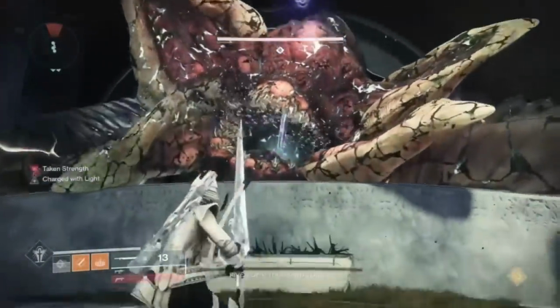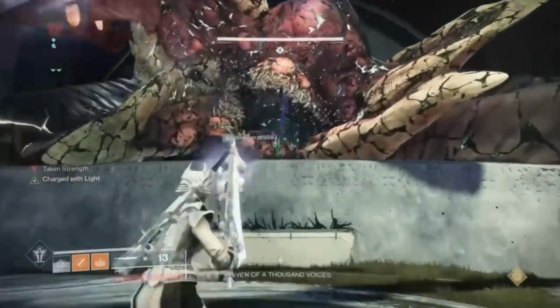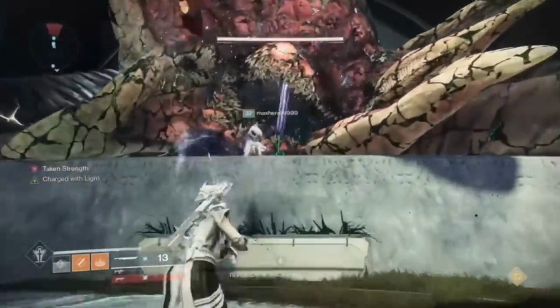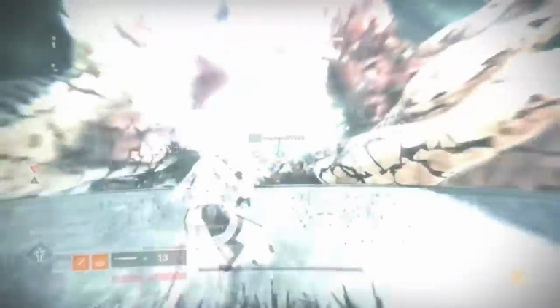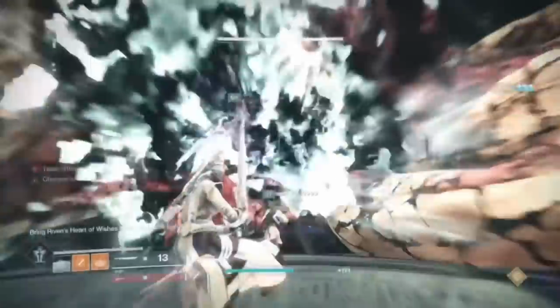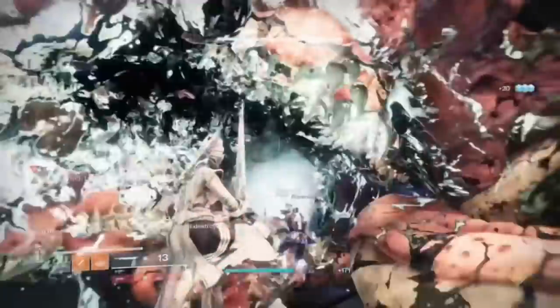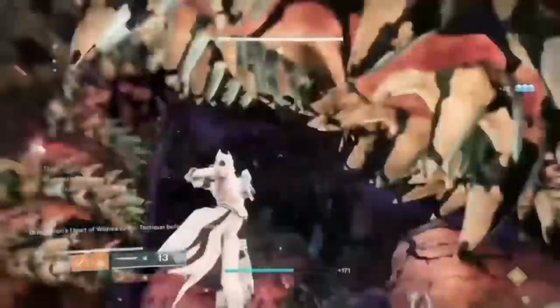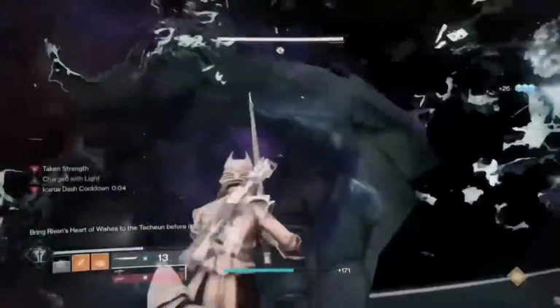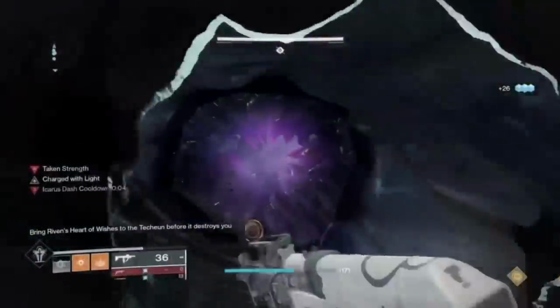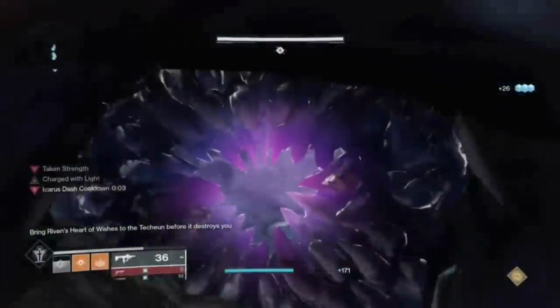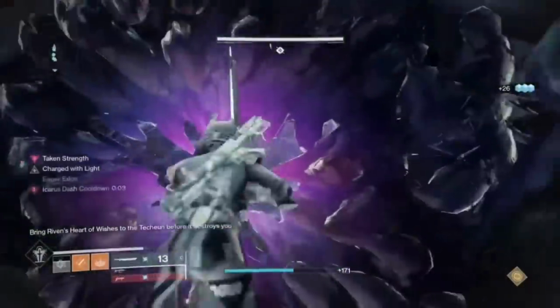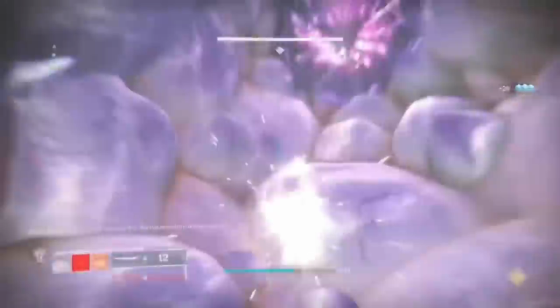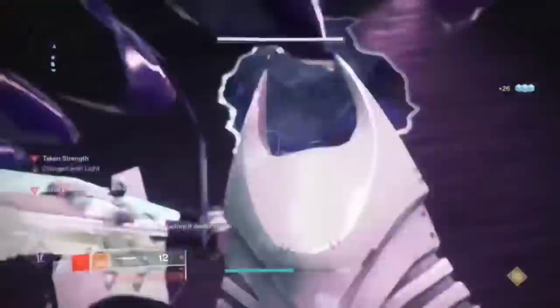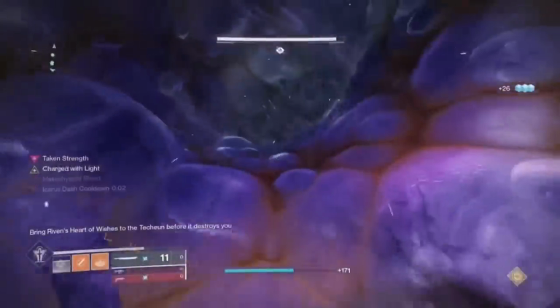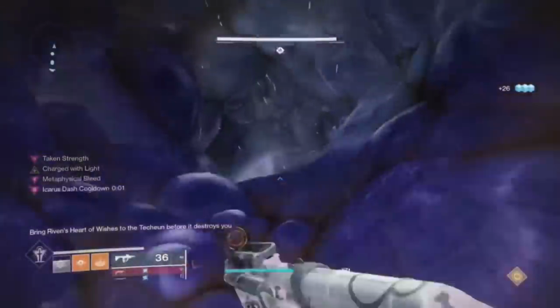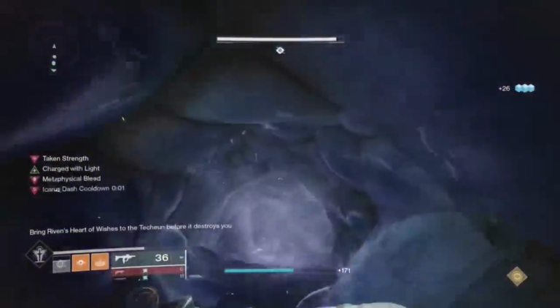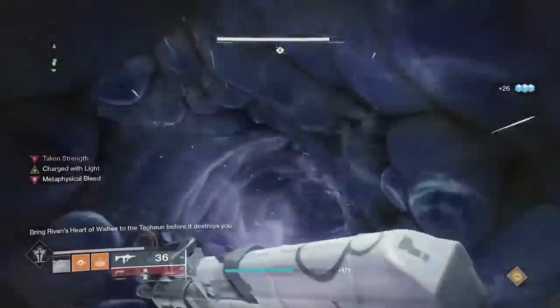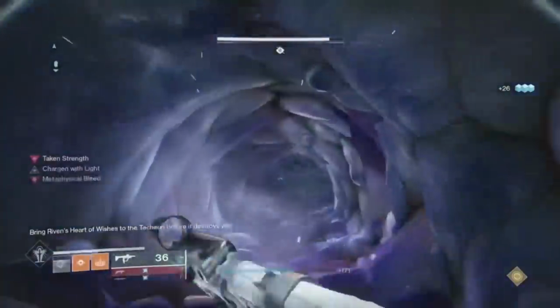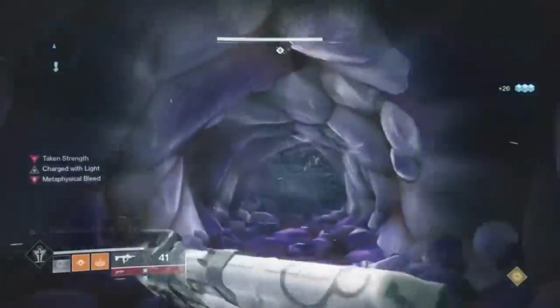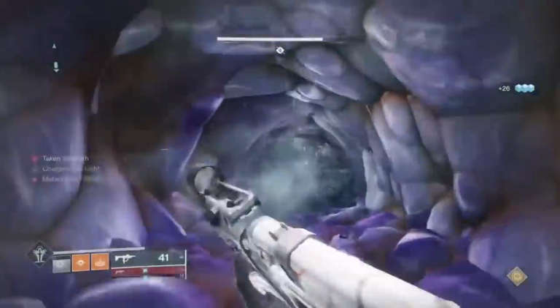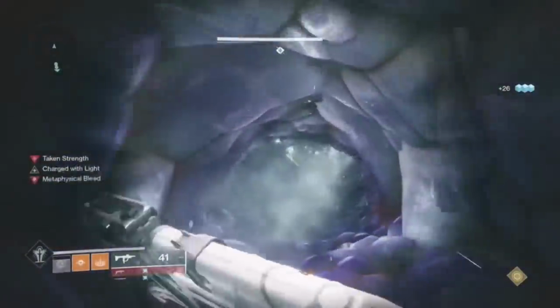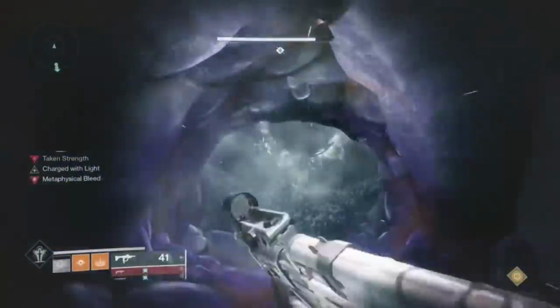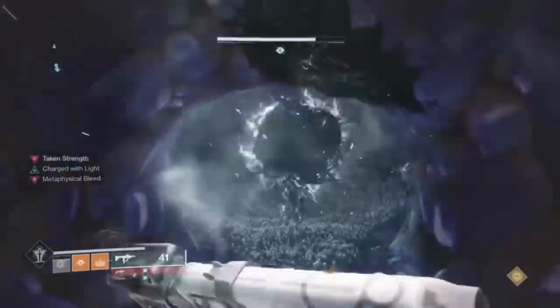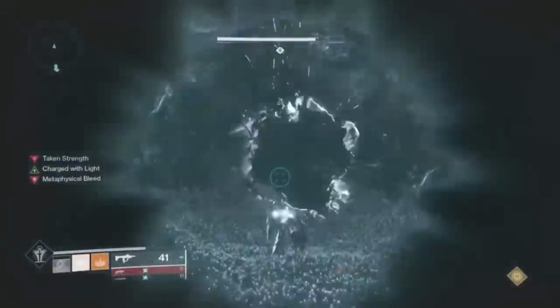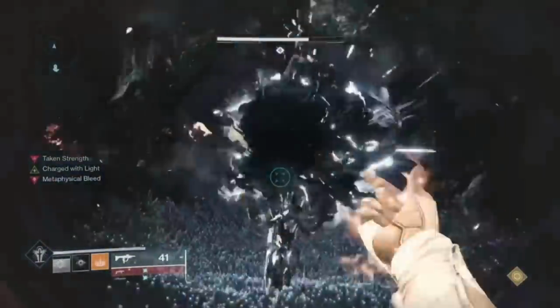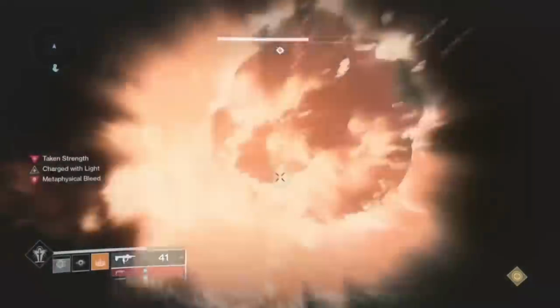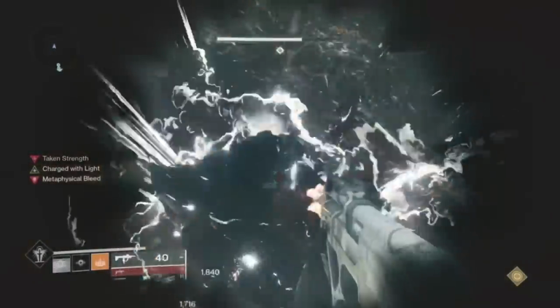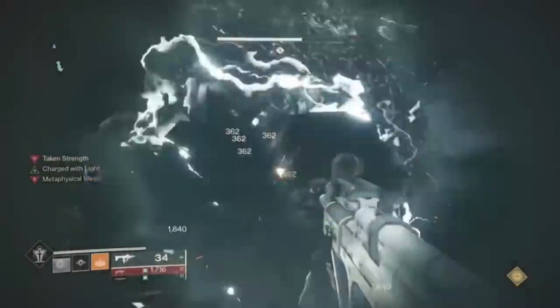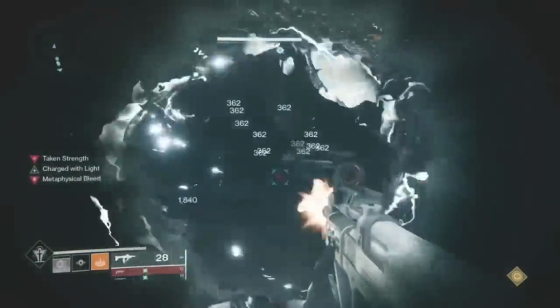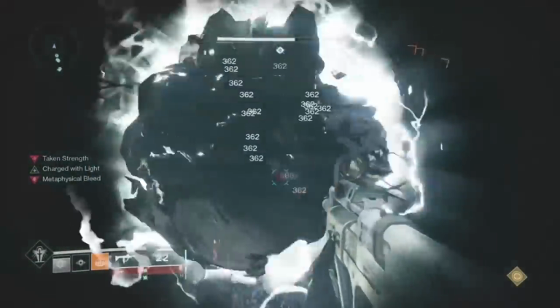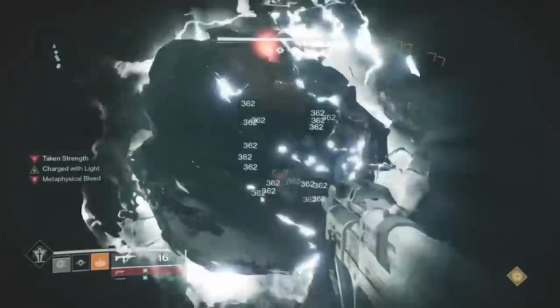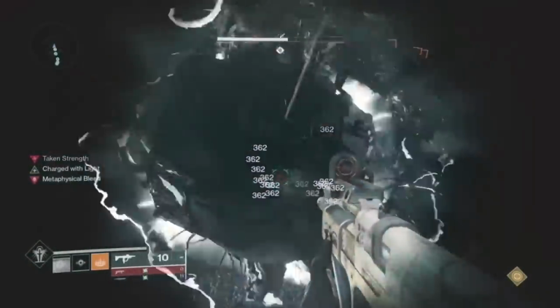After killing Riven, run into her mouth — you can still jump in the second her opening turns black. When you get in there, you can use either Fourth Horseman, Xenophage, a shotgun, Worldline Zero, or a super to kill the heart.